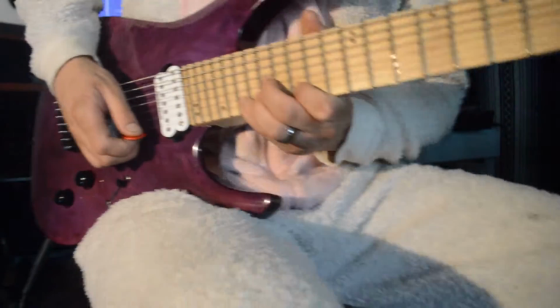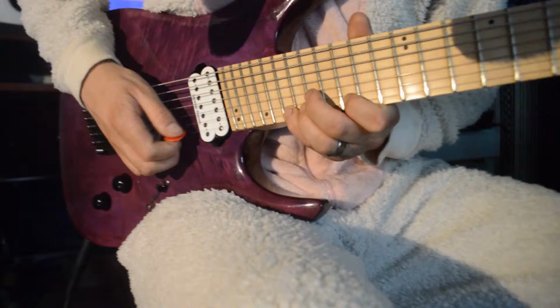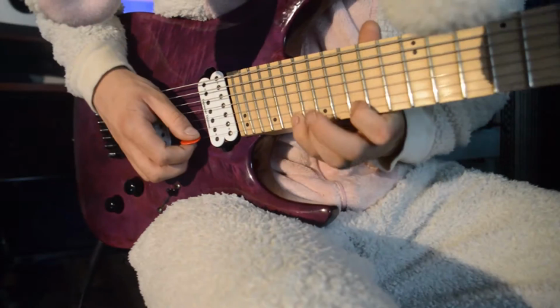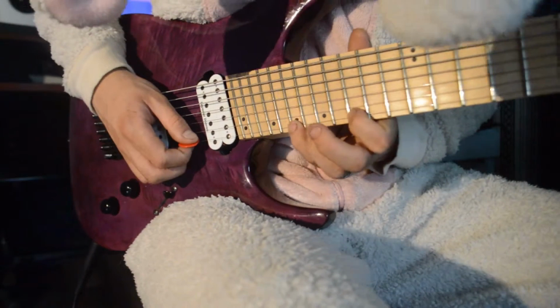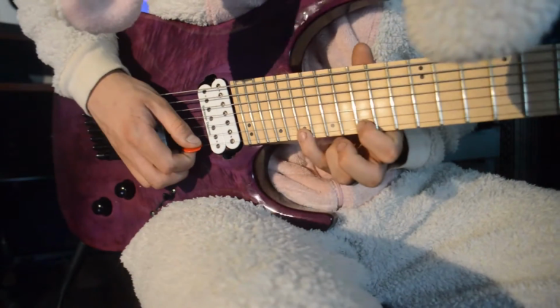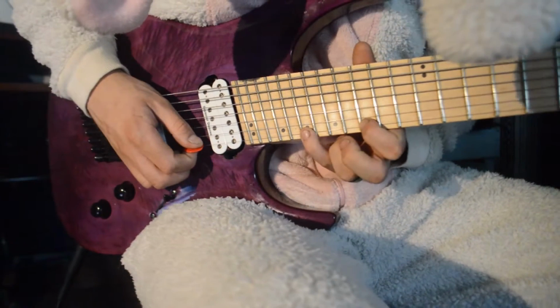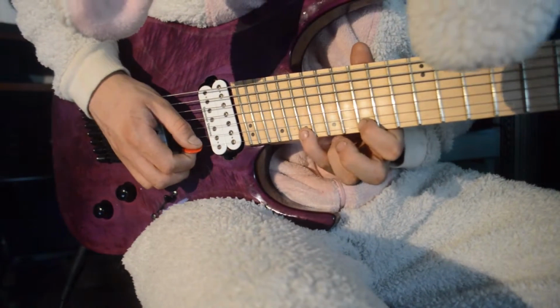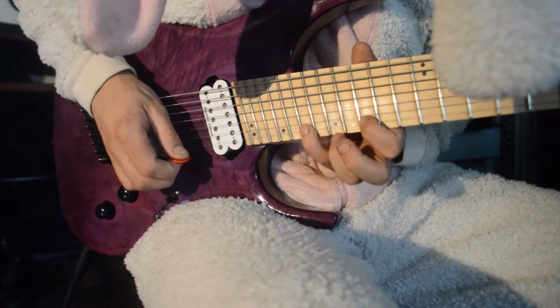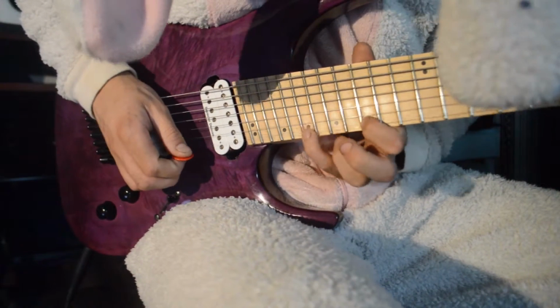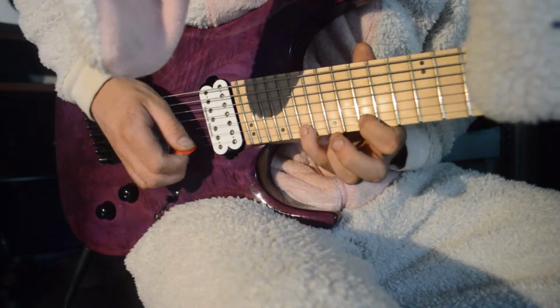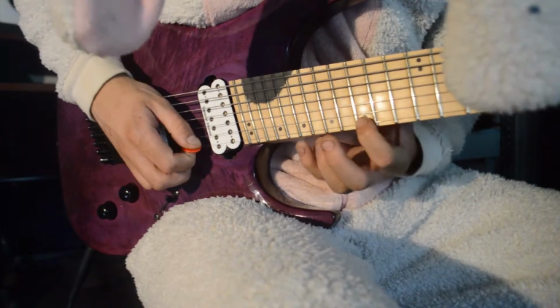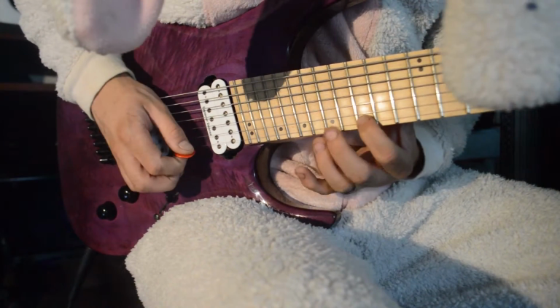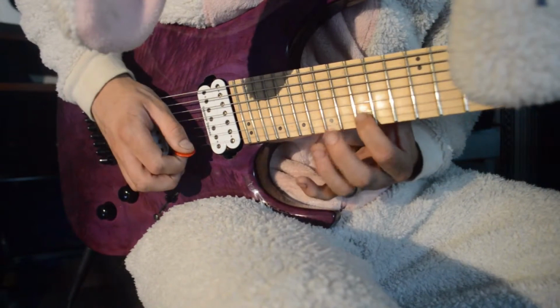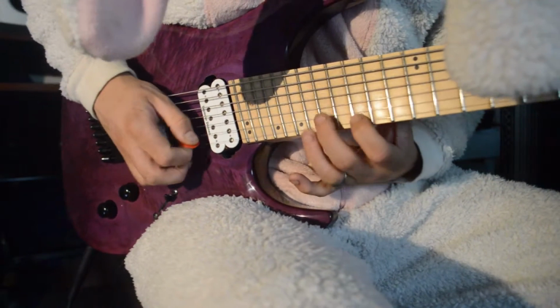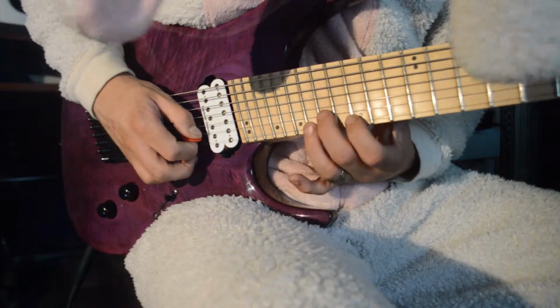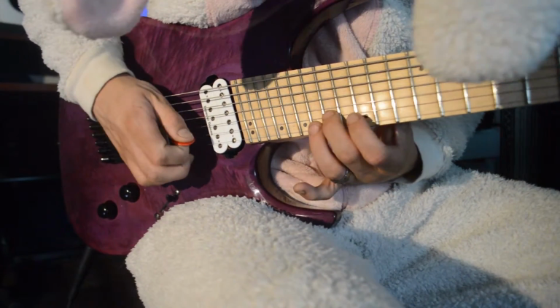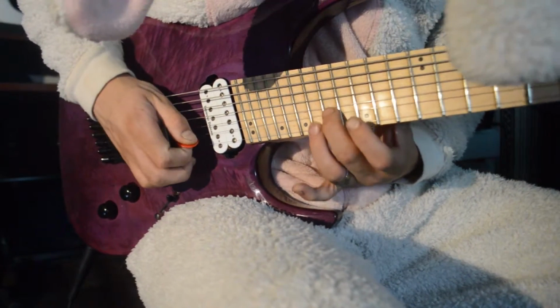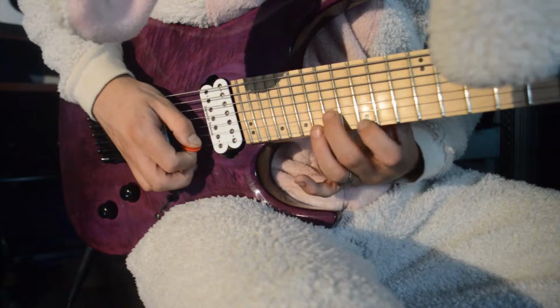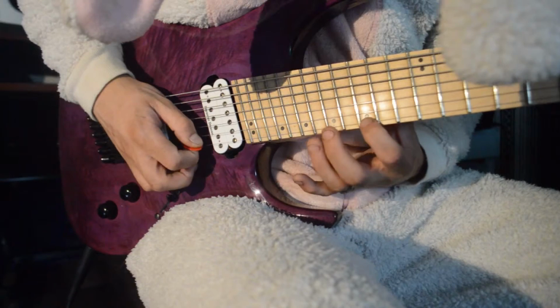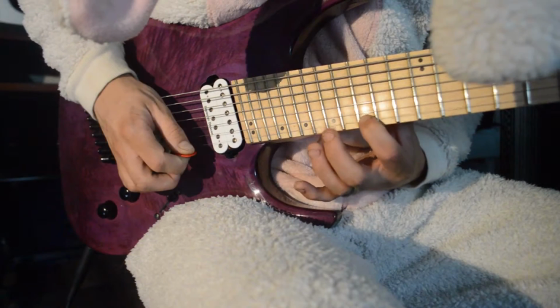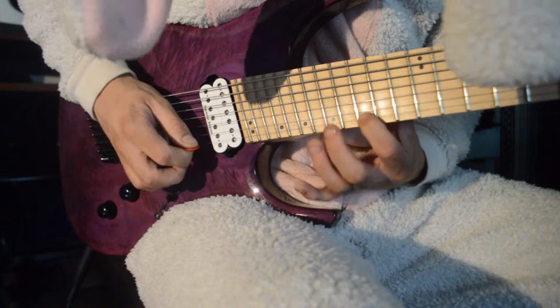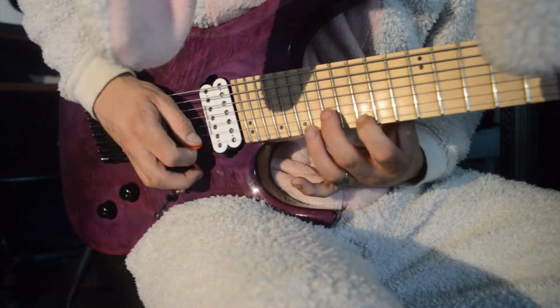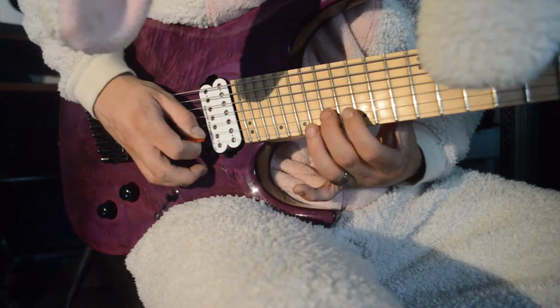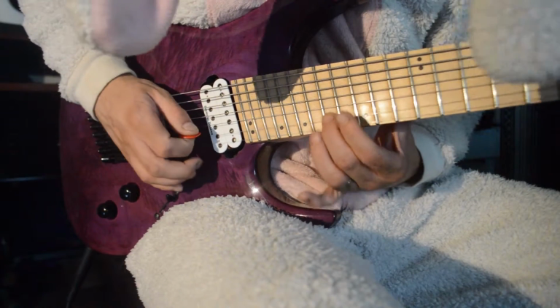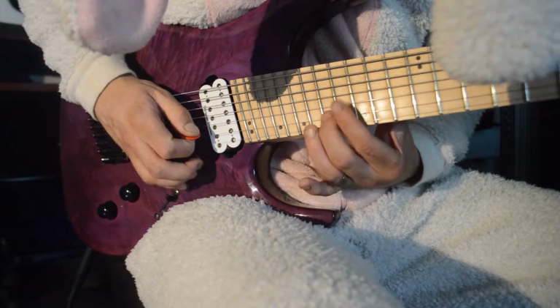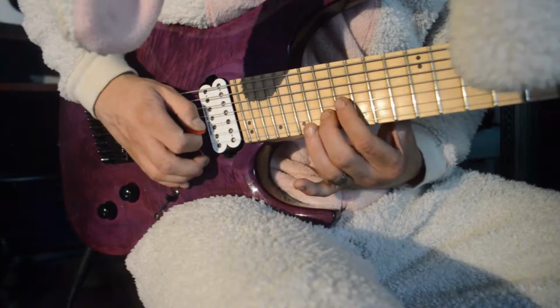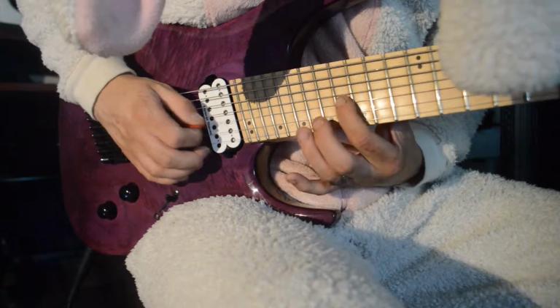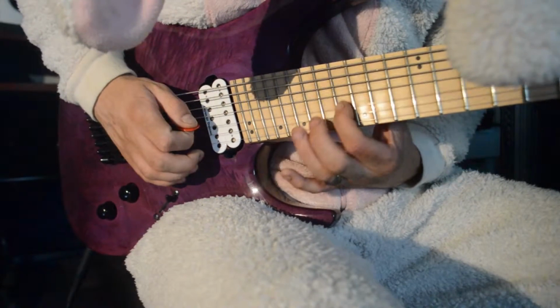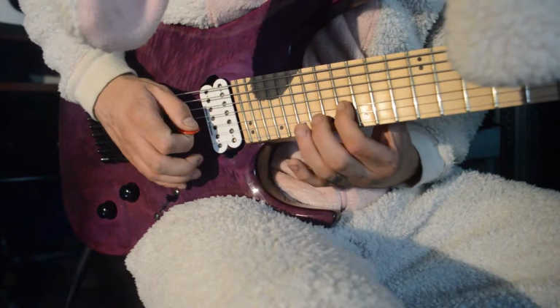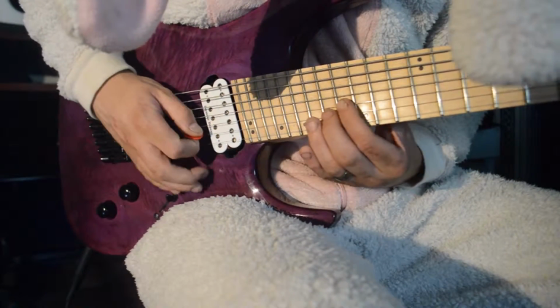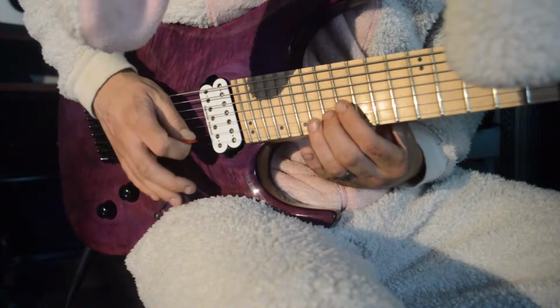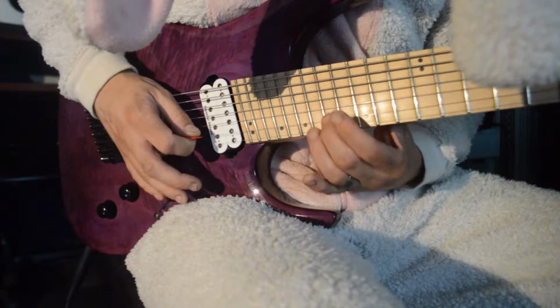So I start on the E string 19th fret, picking down to the 15th fret, moving up to the 17th fret on the B string, and finishing on the 16th fret of the G string.